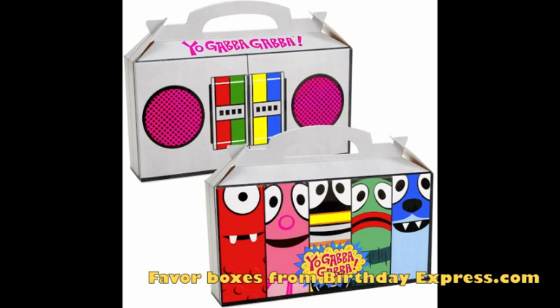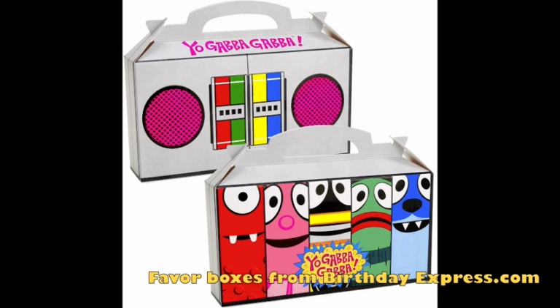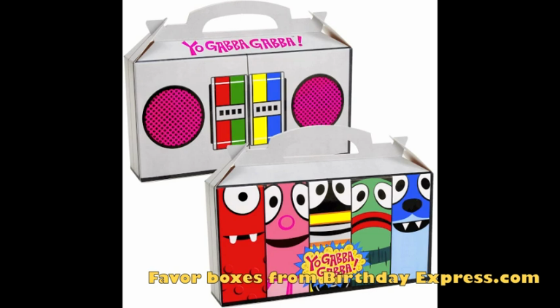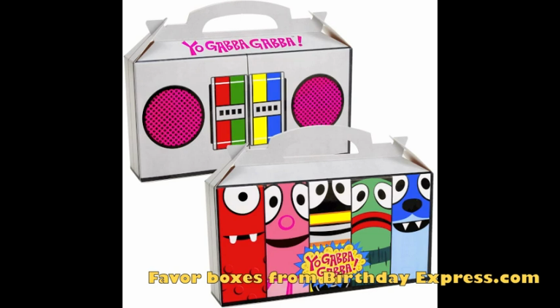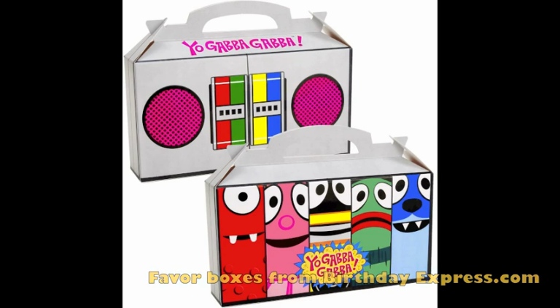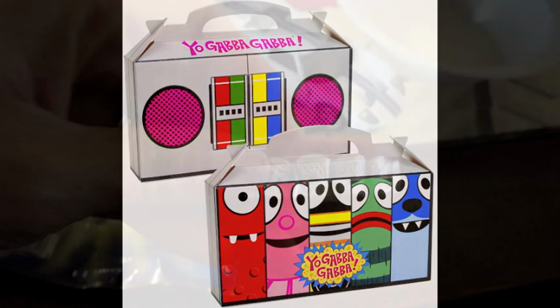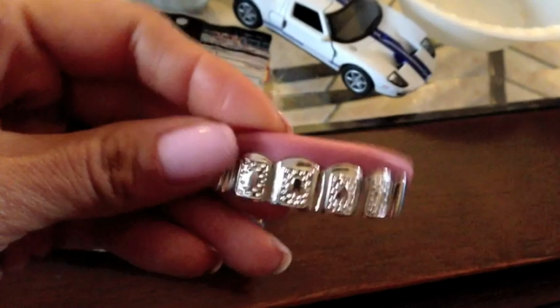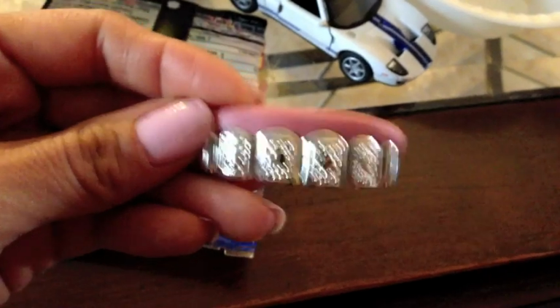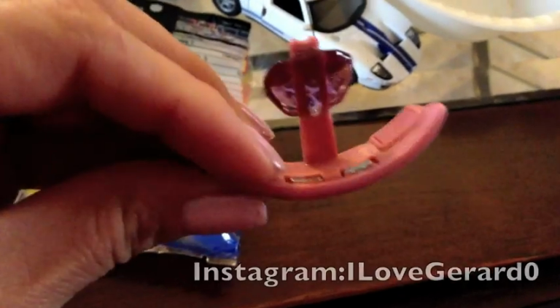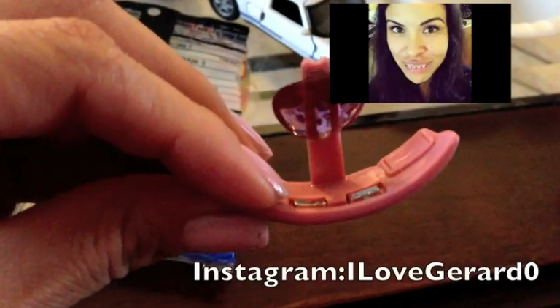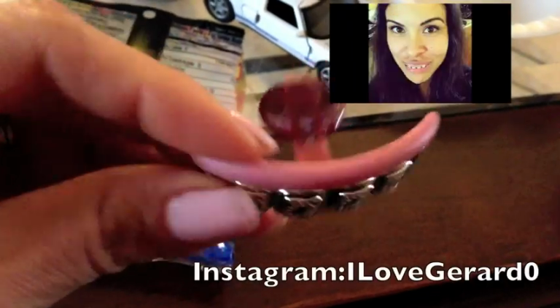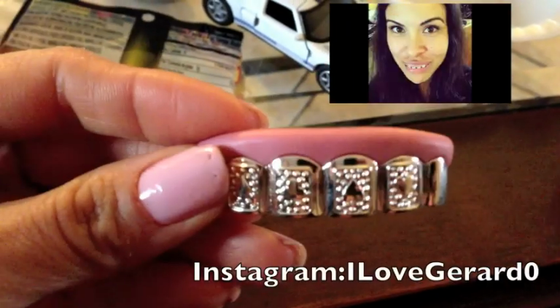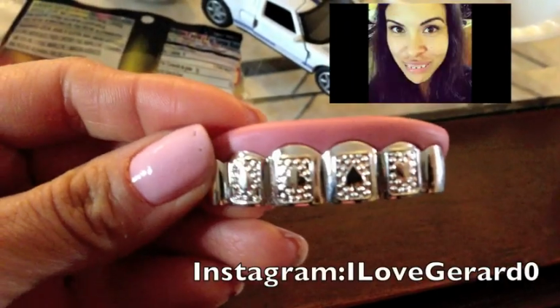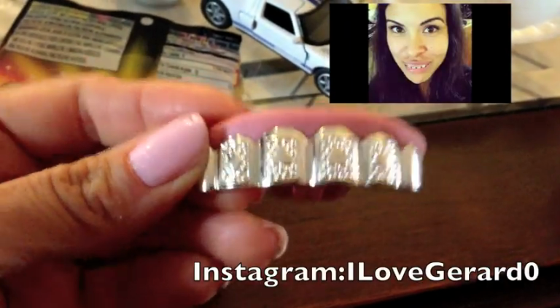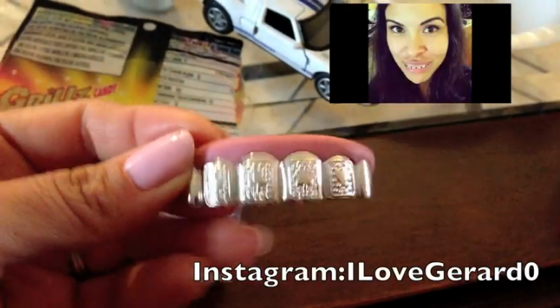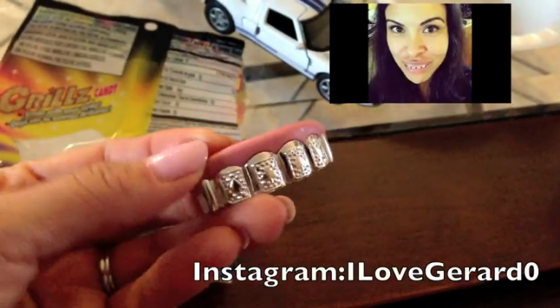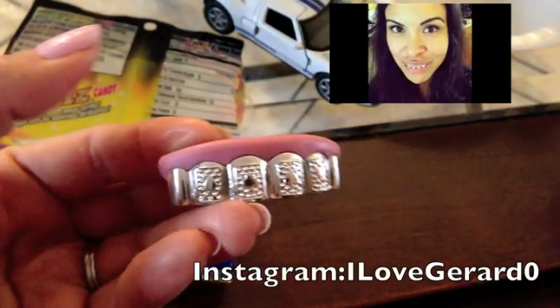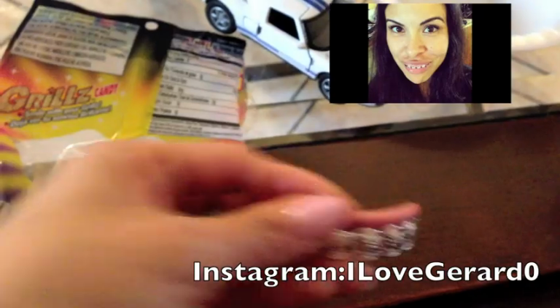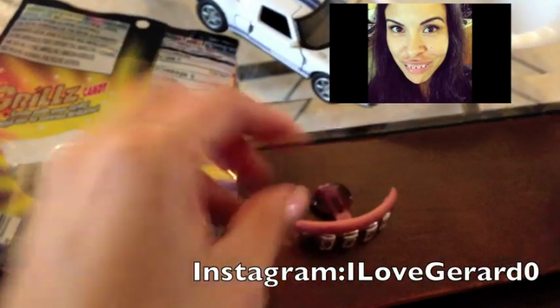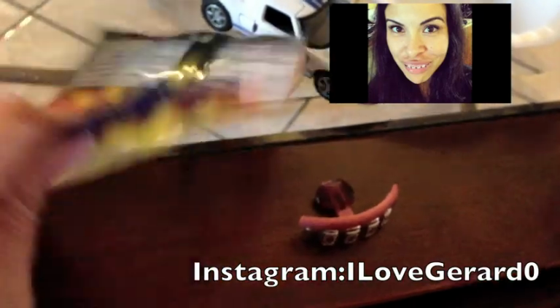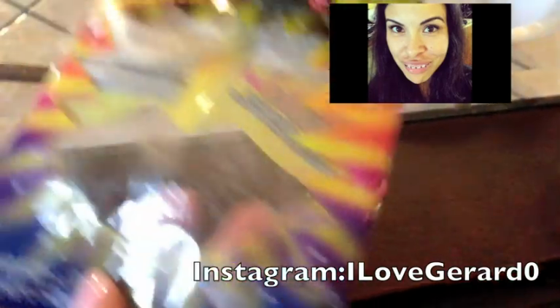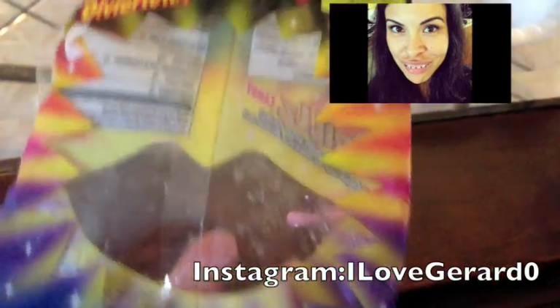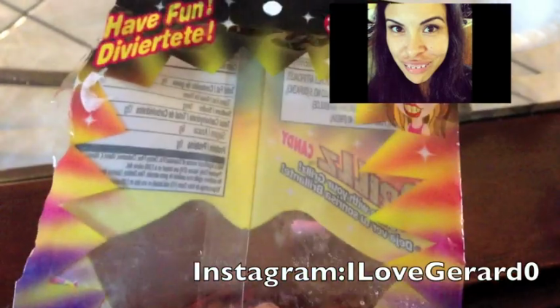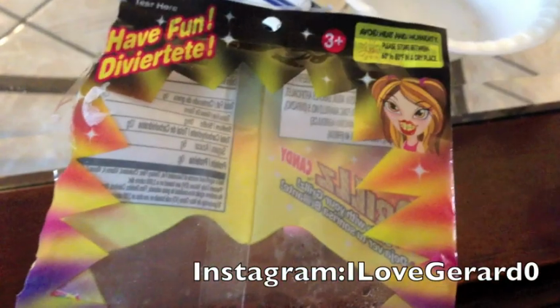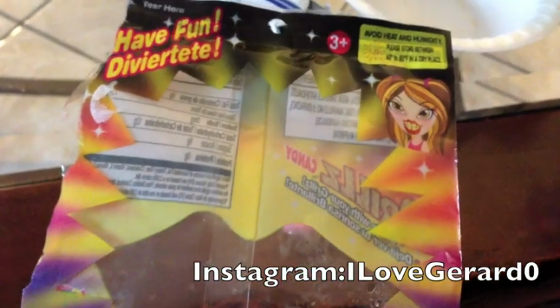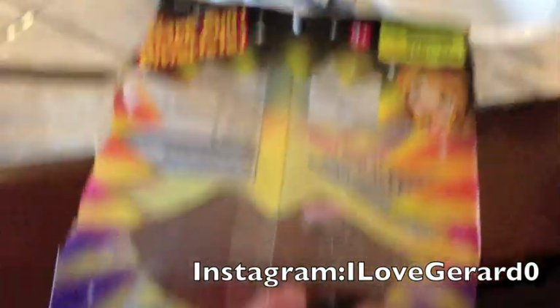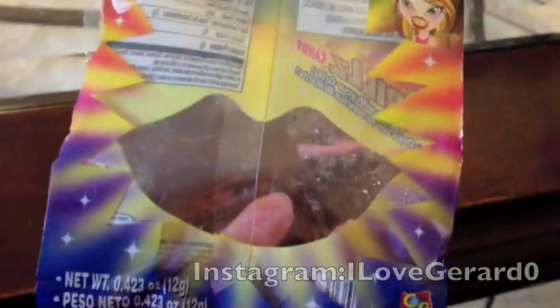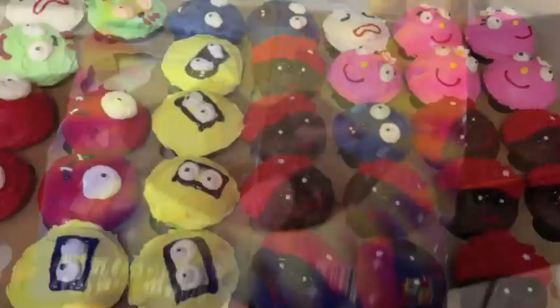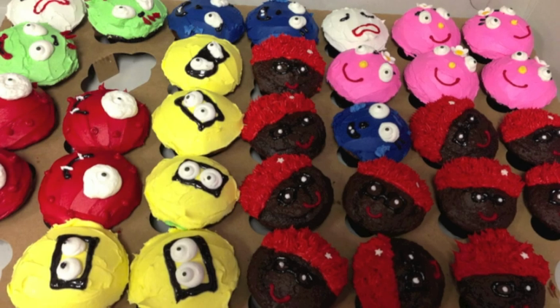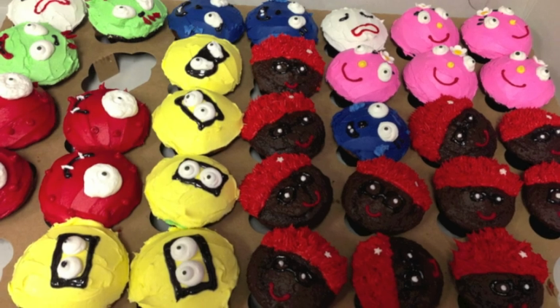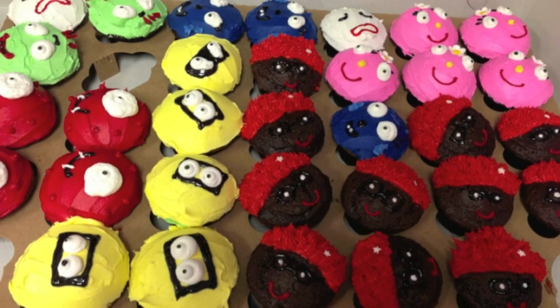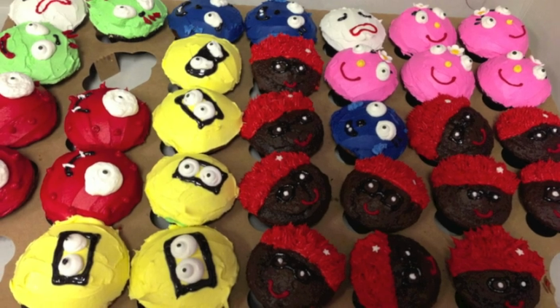They're the Yo Gabba Gabba boom boxes. I also found these cute candies — I posted myself wearing them on Instagram. You put them in your mouth and they're like grills; this one's already almost gone because it's been eaten.